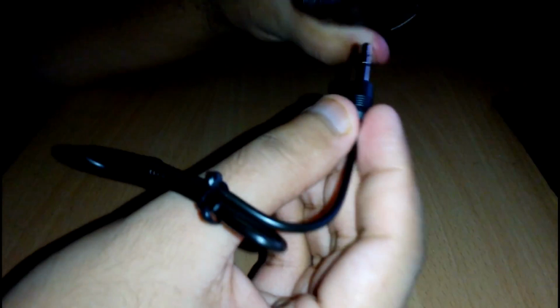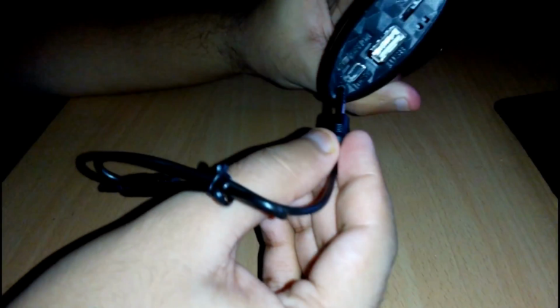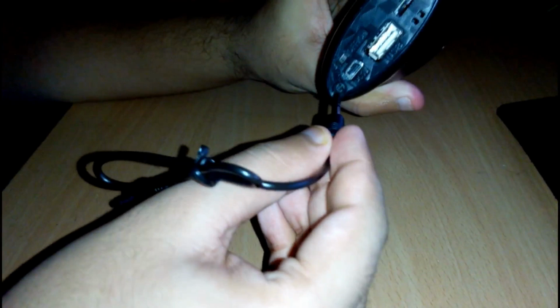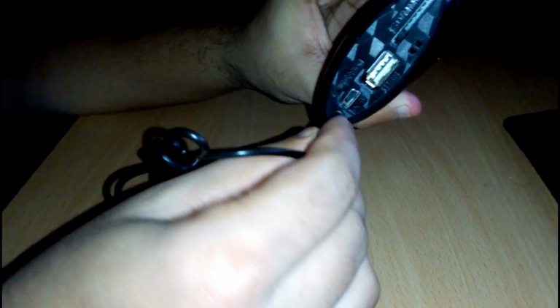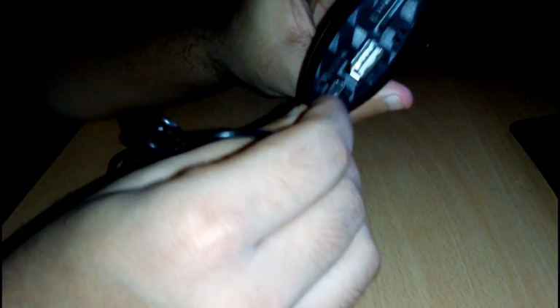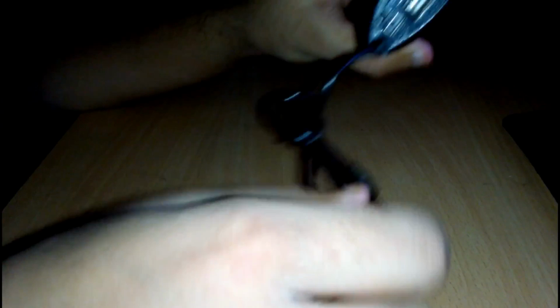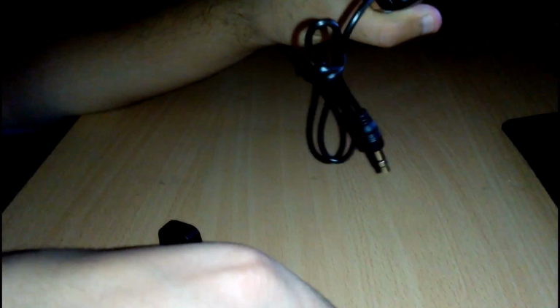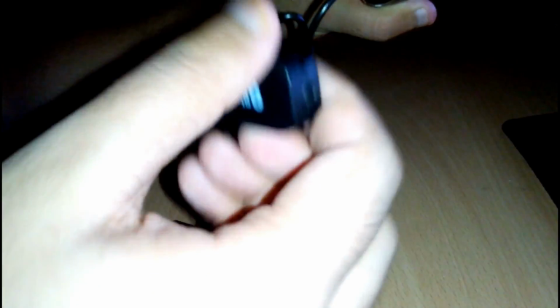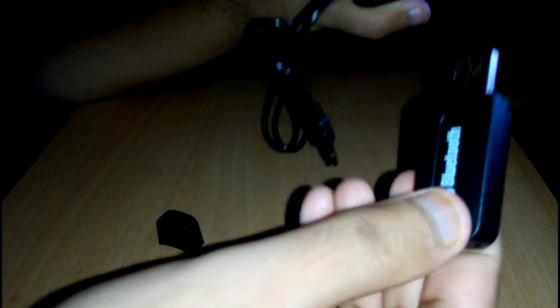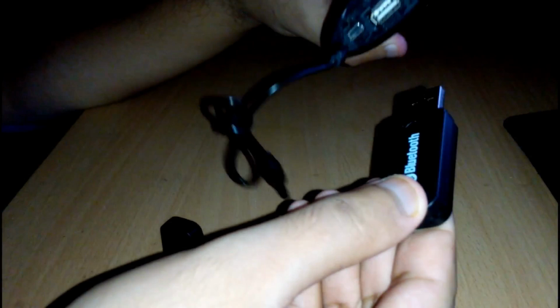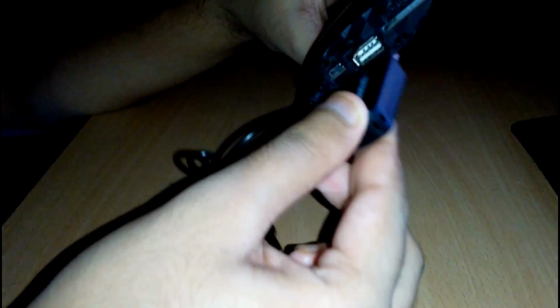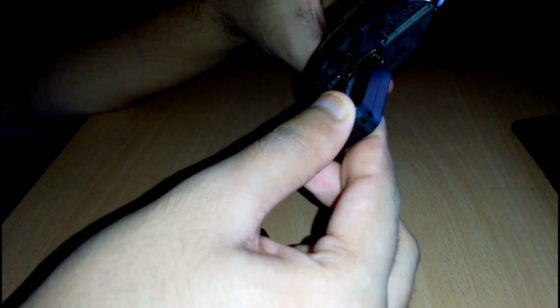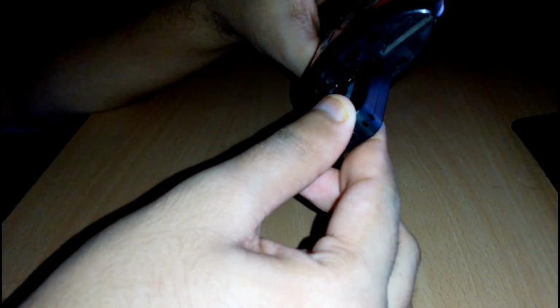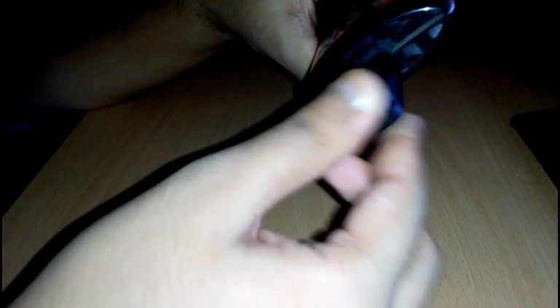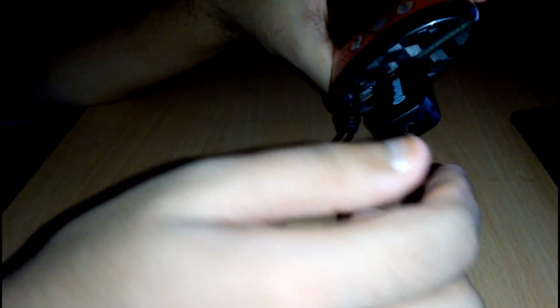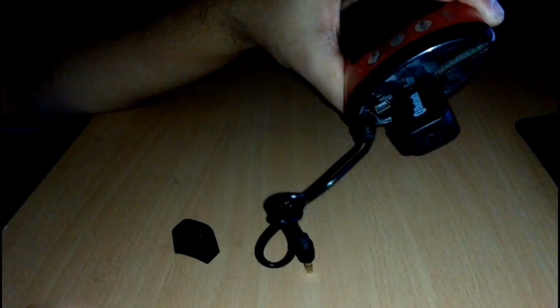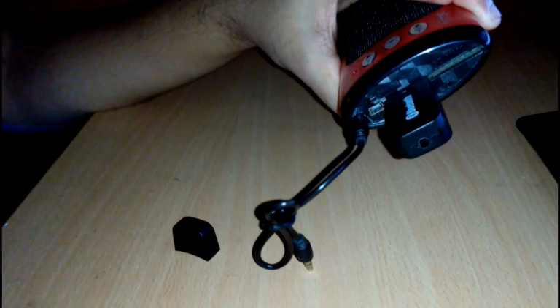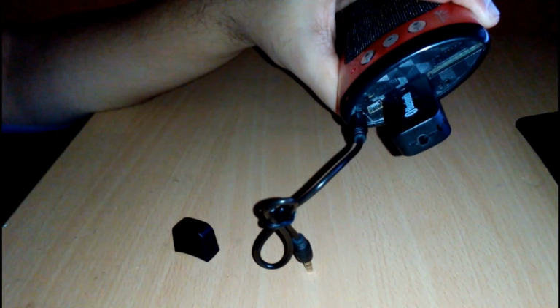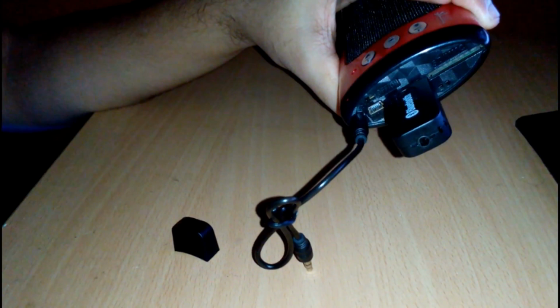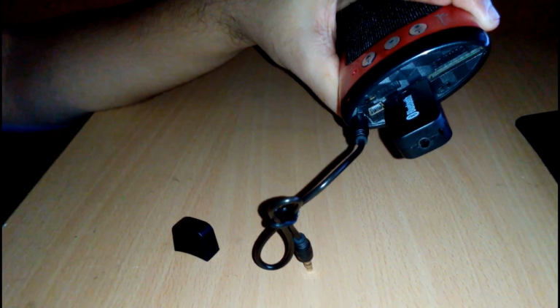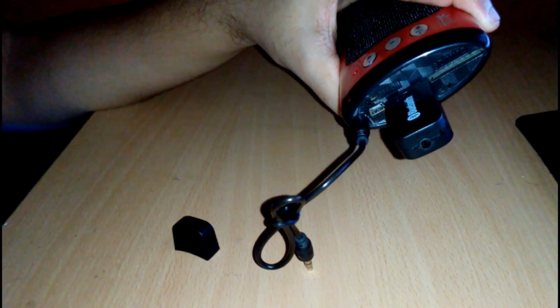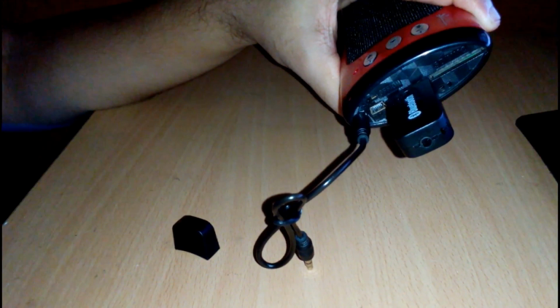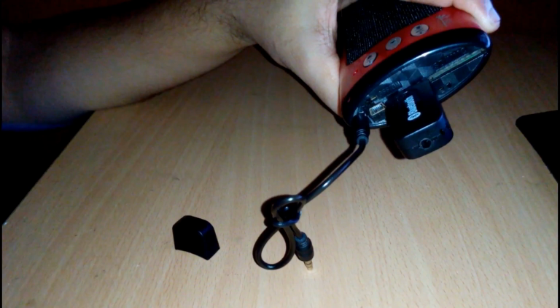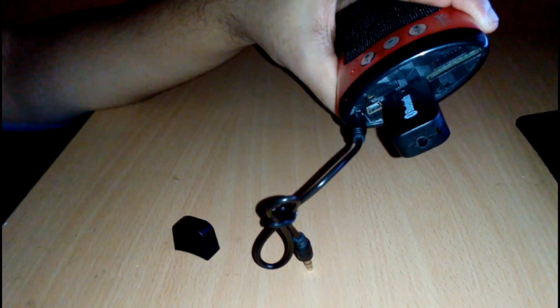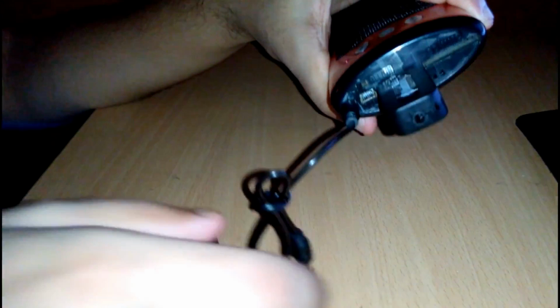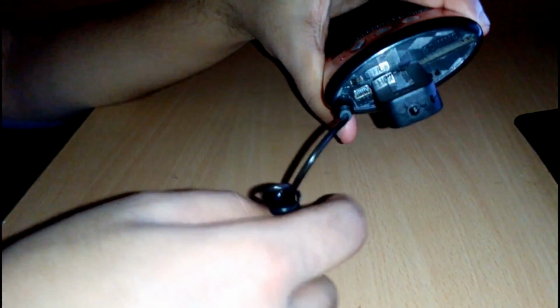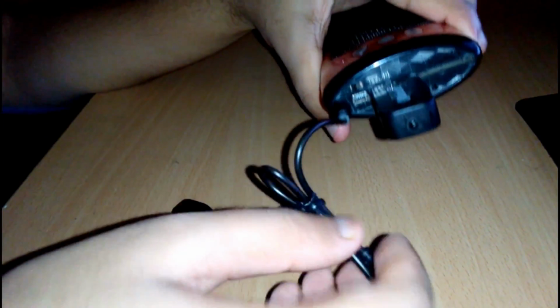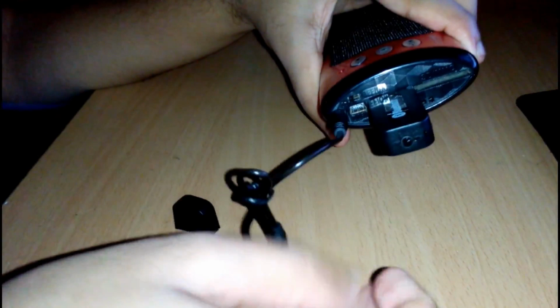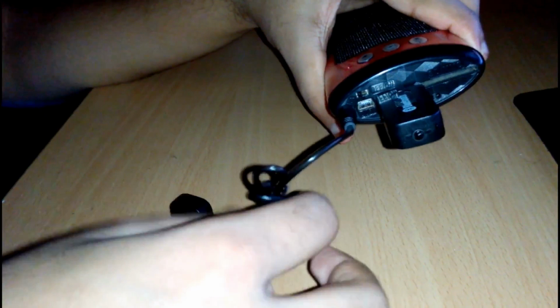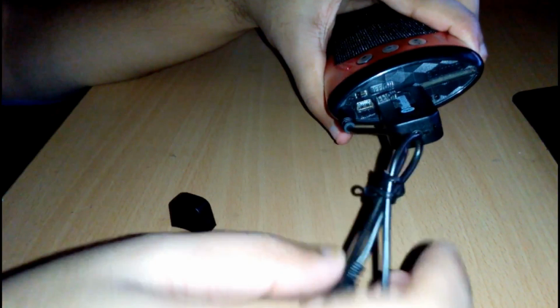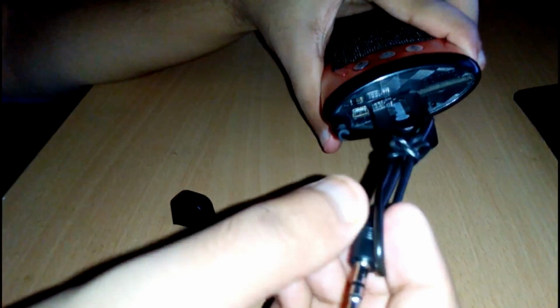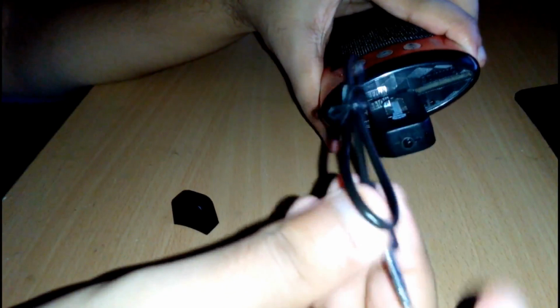Connect the receiver into your charger or something else. I connect it into my speaker's USB port, and connect the audio jack into the auxiliary port.